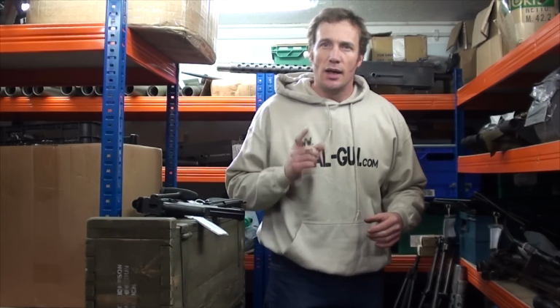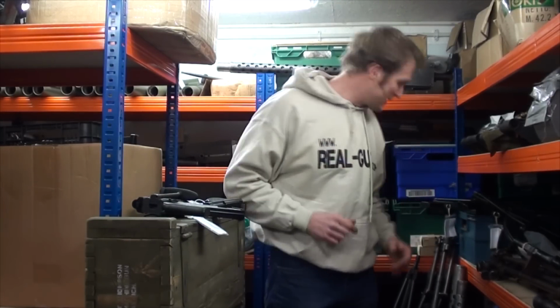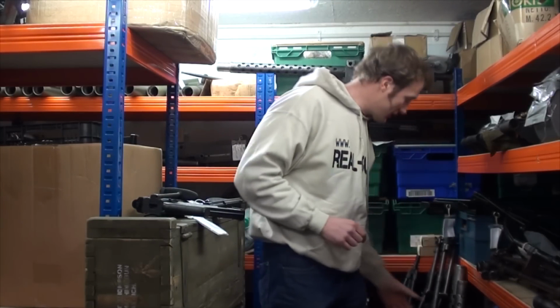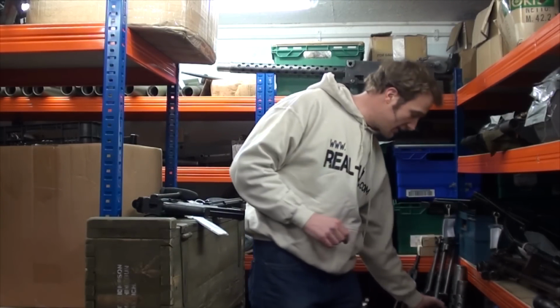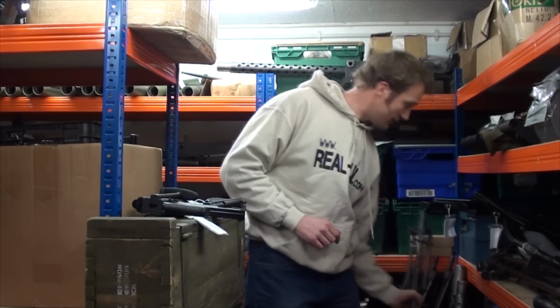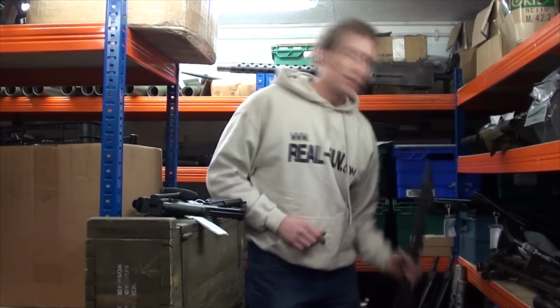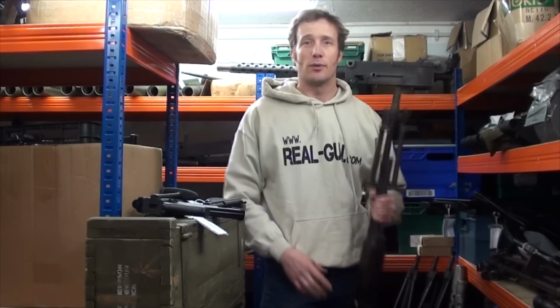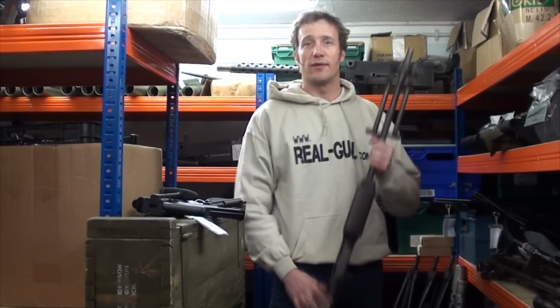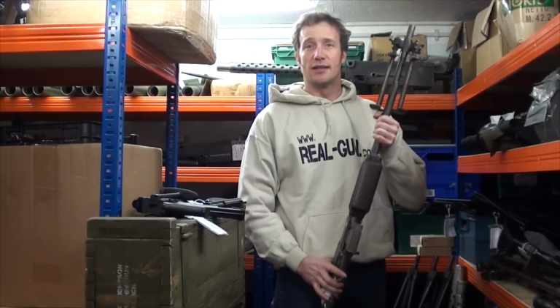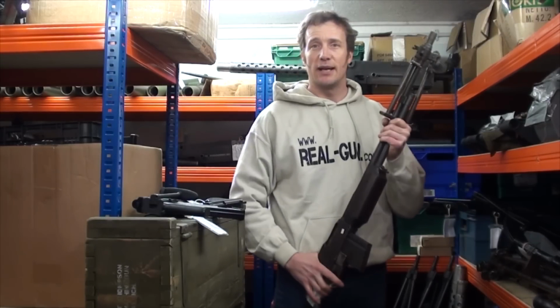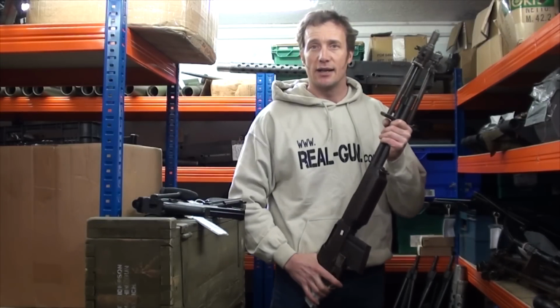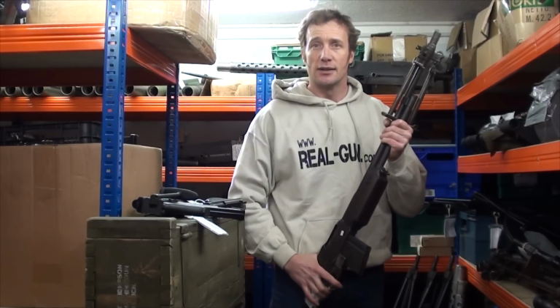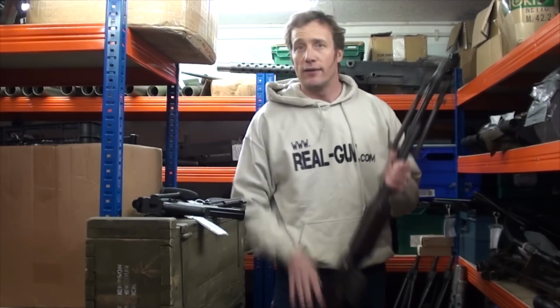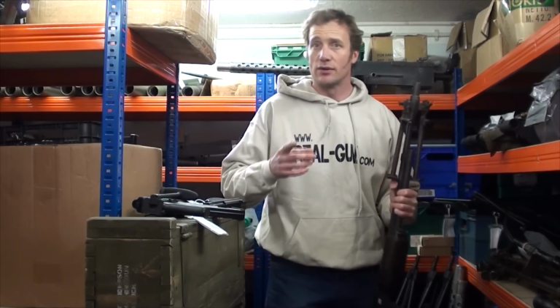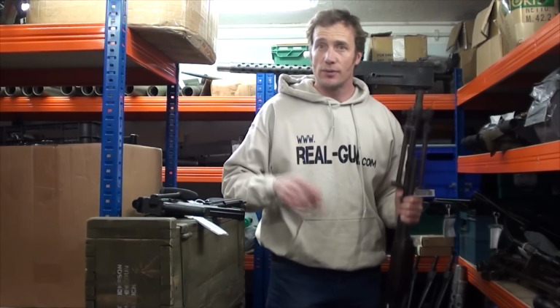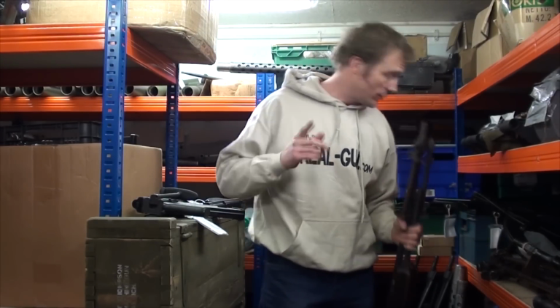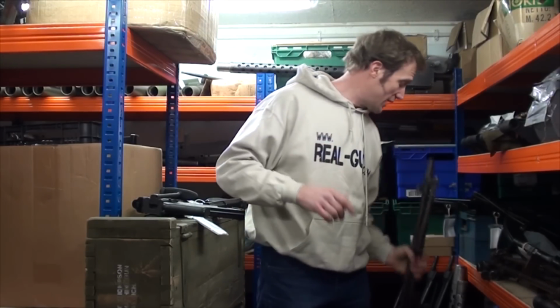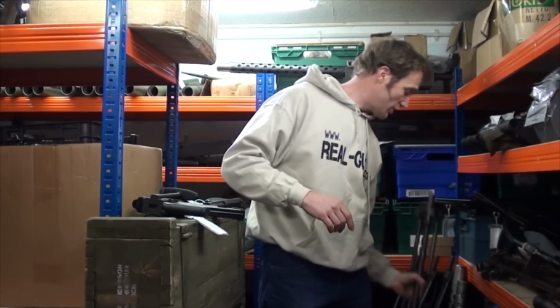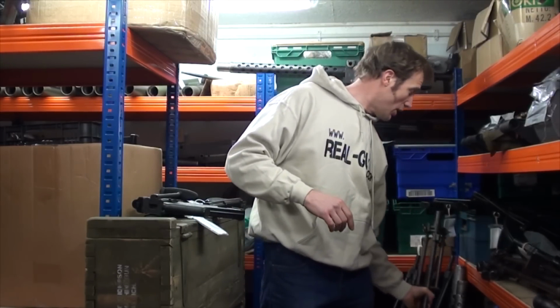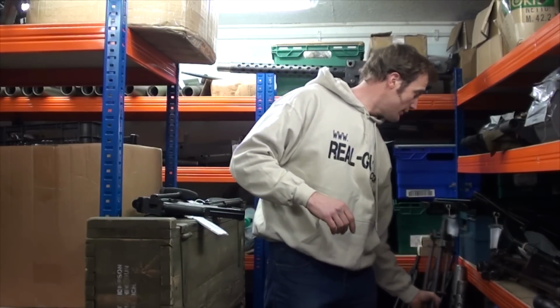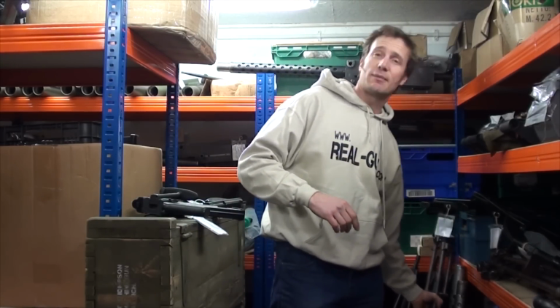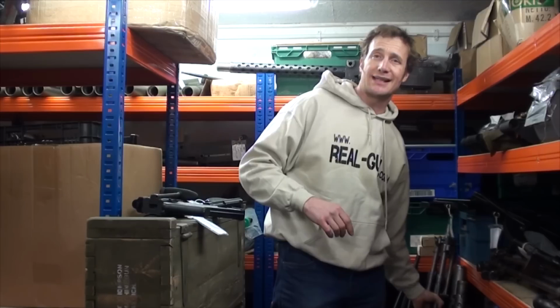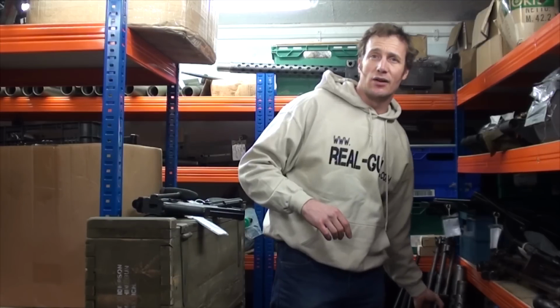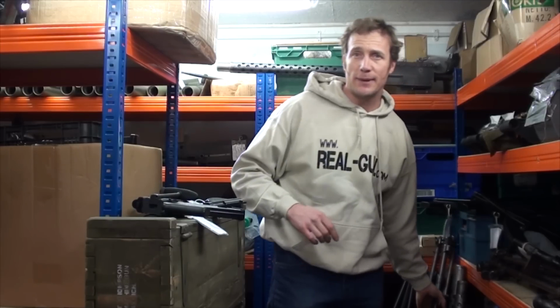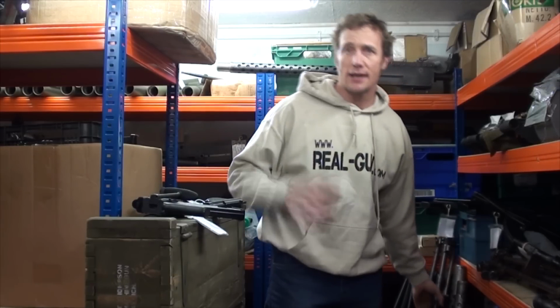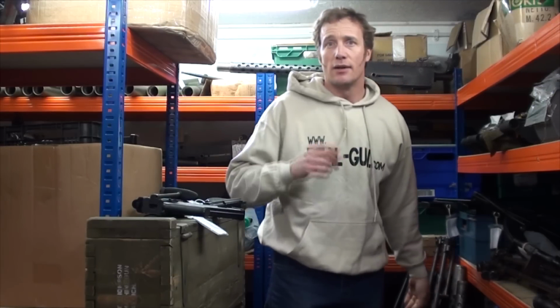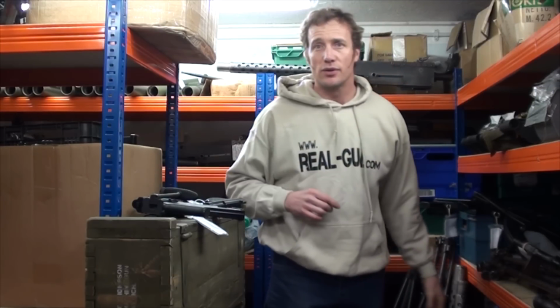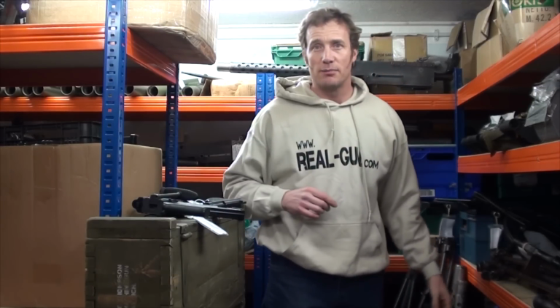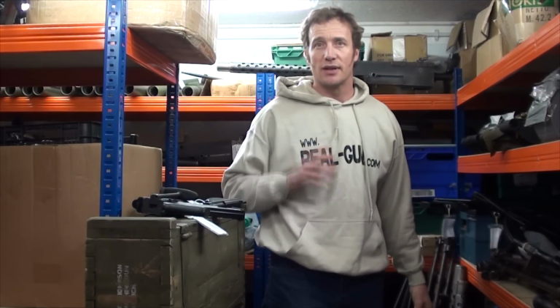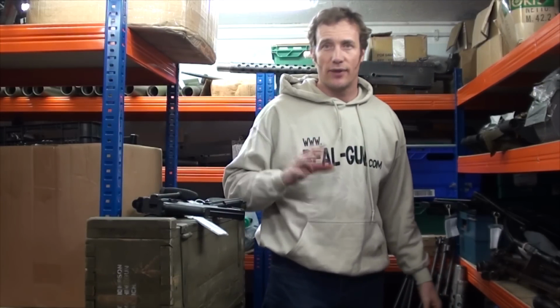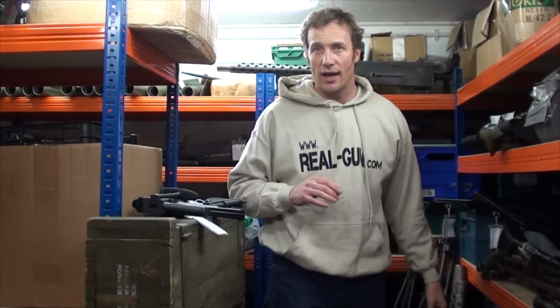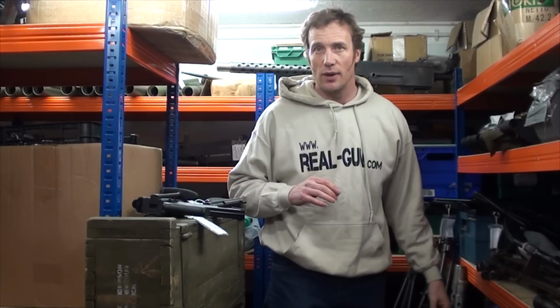If you're a serious collector, you're going to want one of these BARs. If you're a stormtrooper, you want an SMG. Obviously we carry plenty of PPKs for James Bonds out there as well.